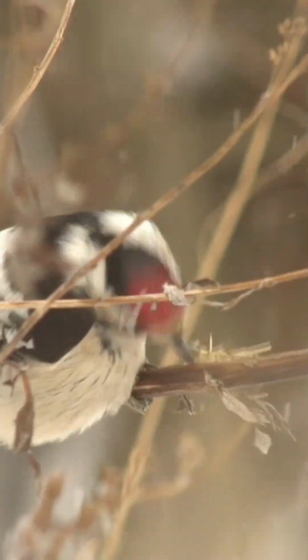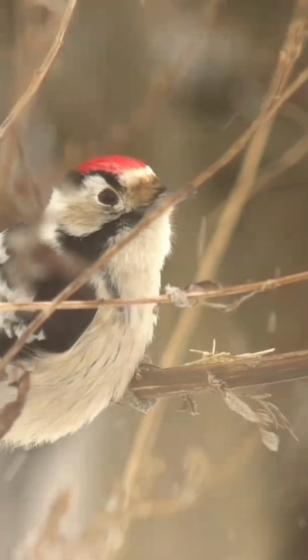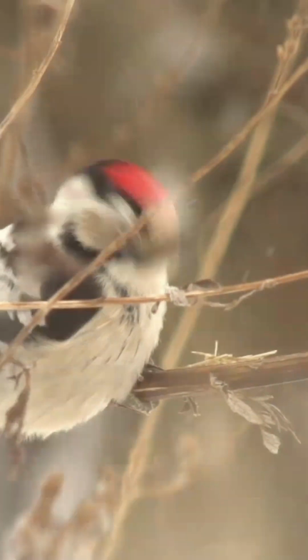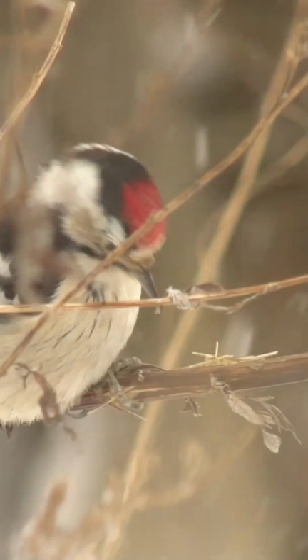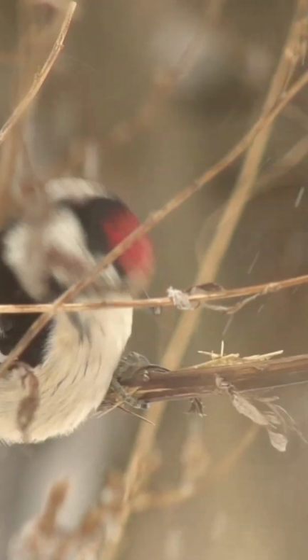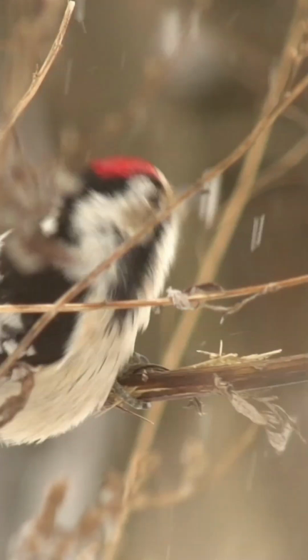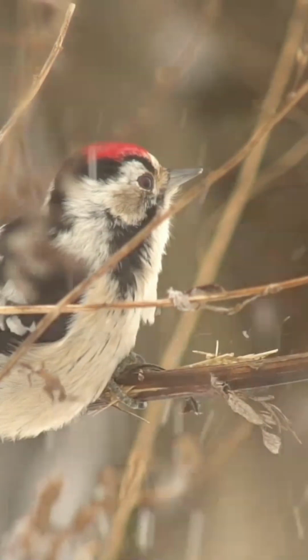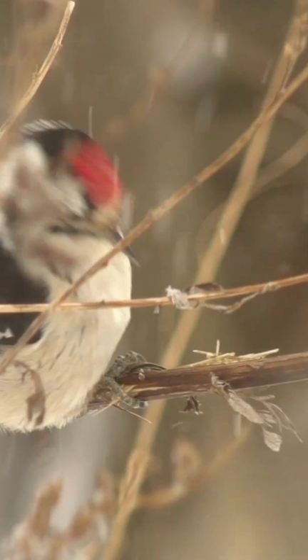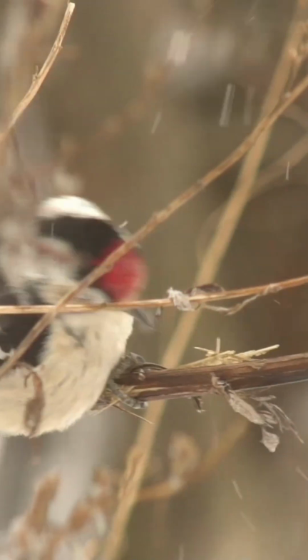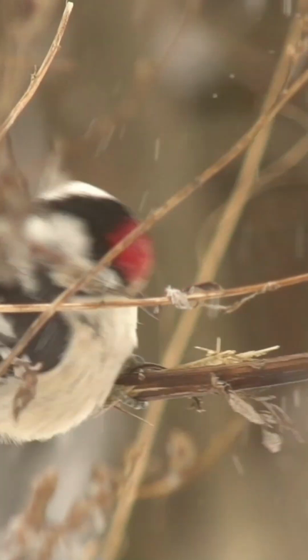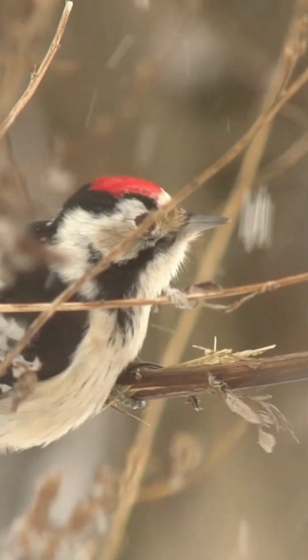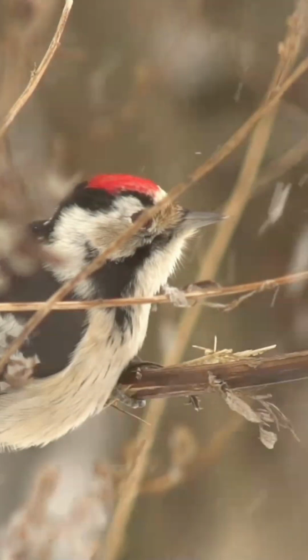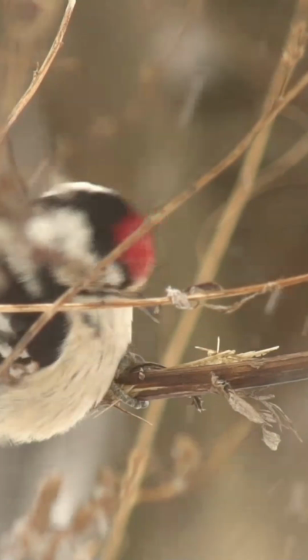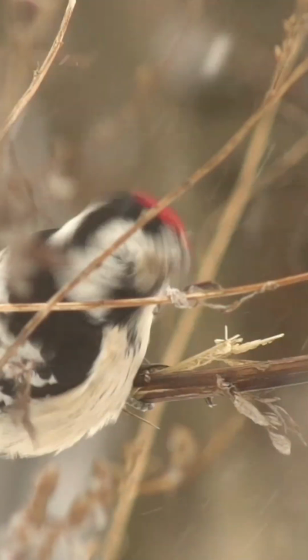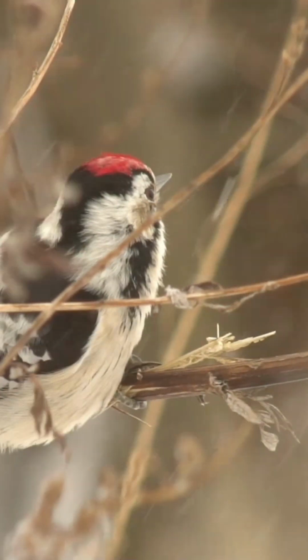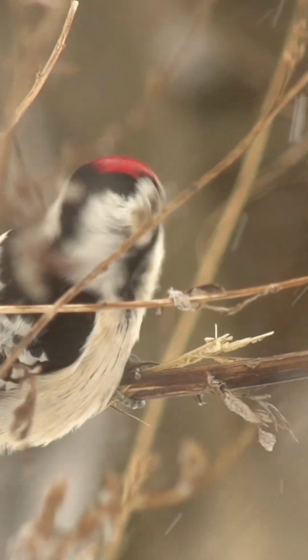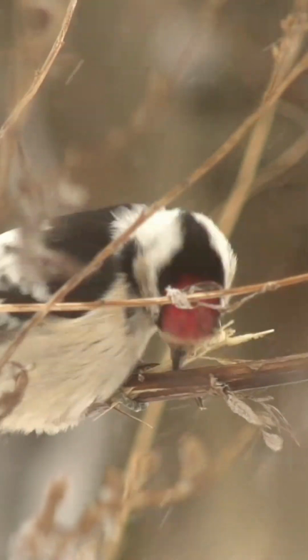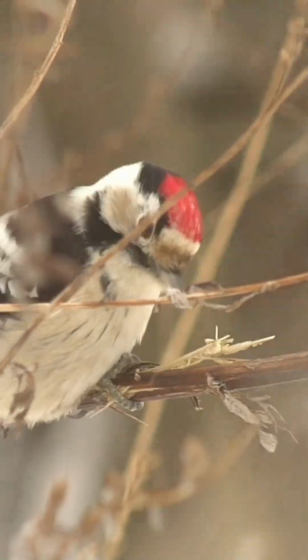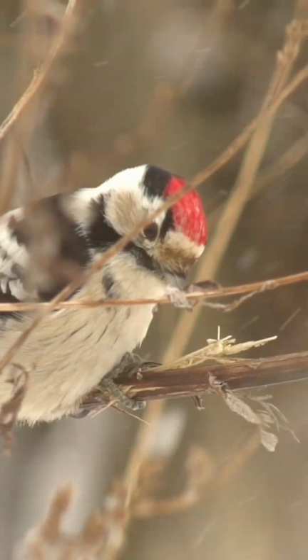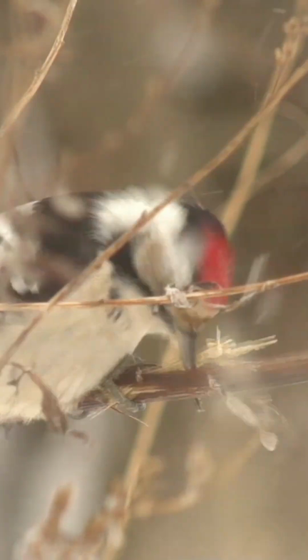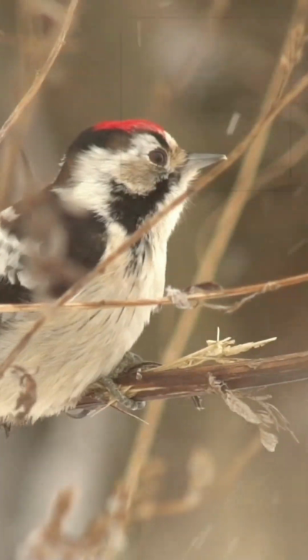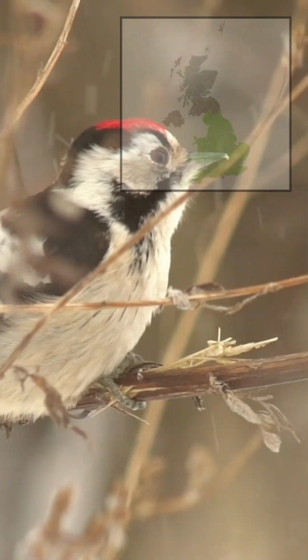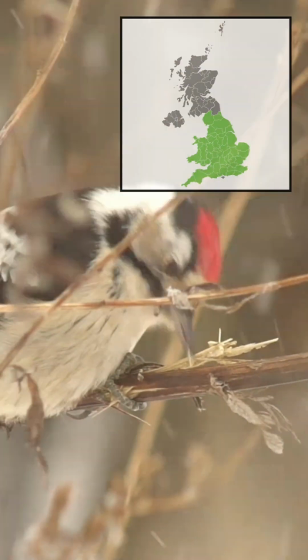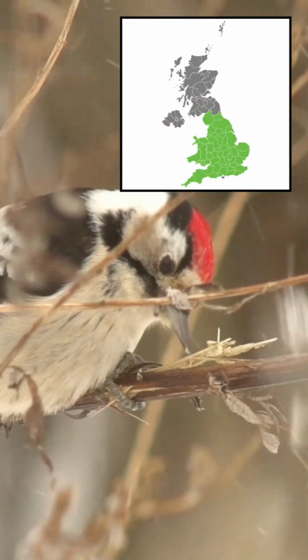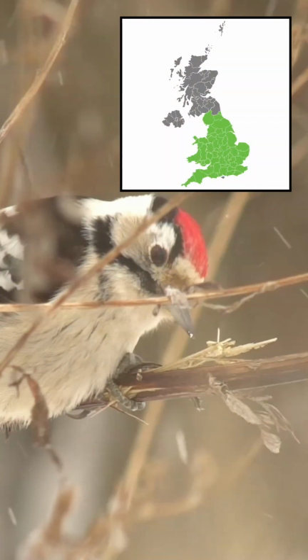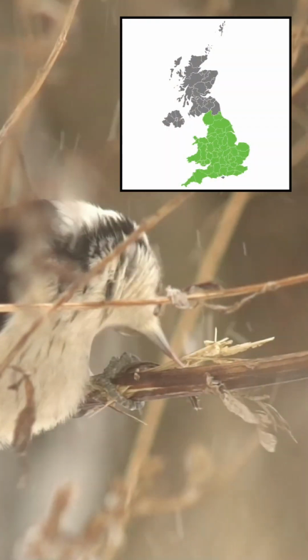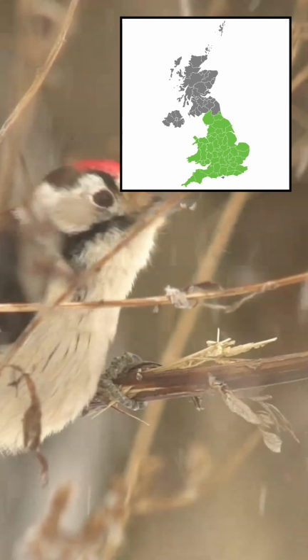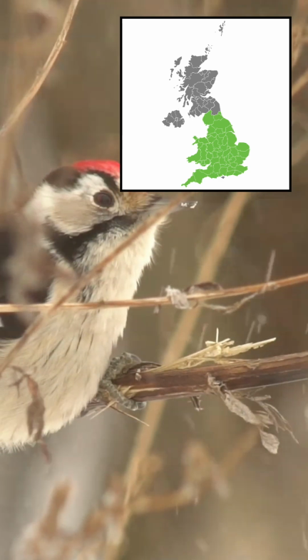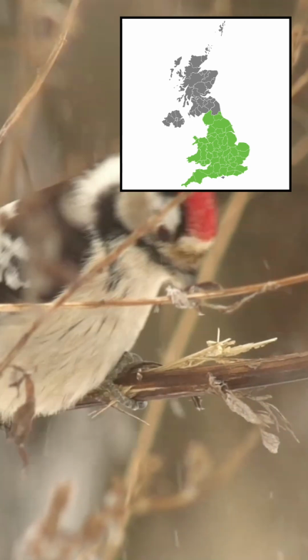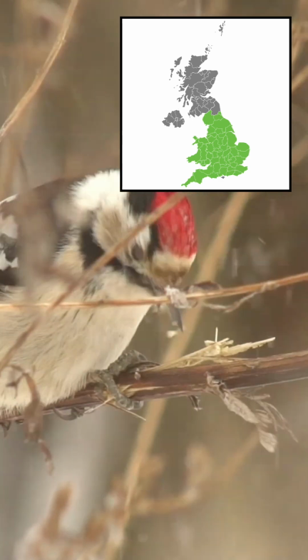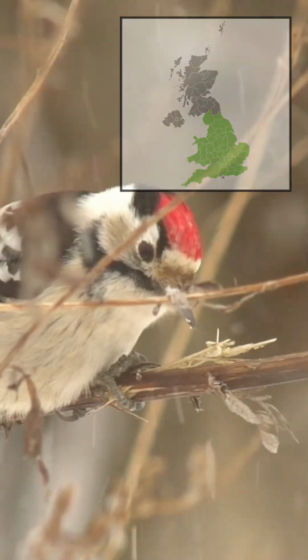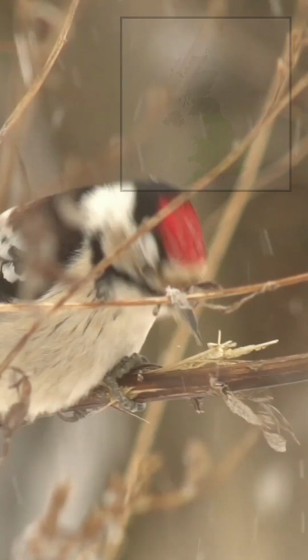This particular species is considered rare, with the majority of its population concentrated in southern England, and smaller scattered populations in Wales and regions further north. However, it is notably absent from both Ireland and Scotland.